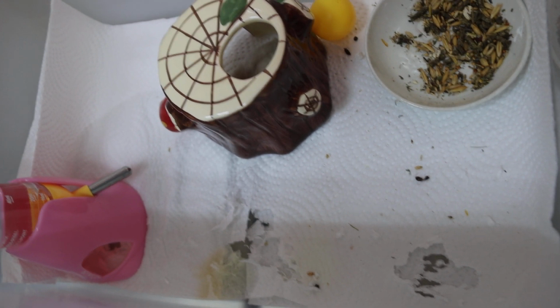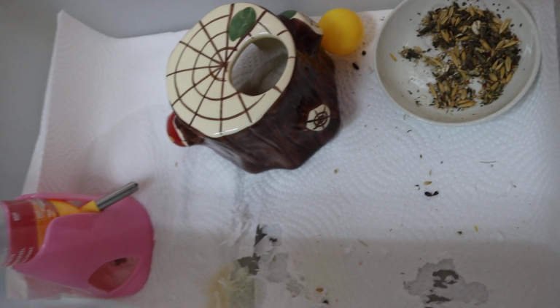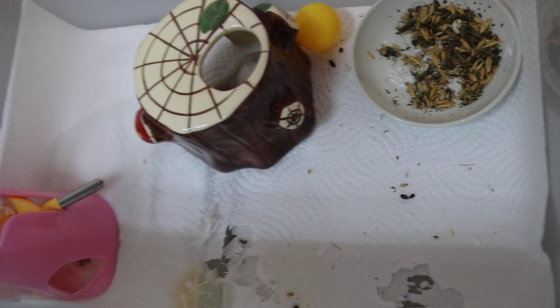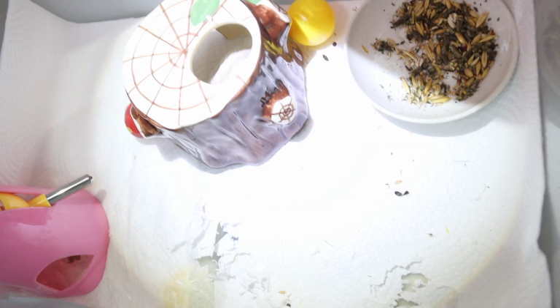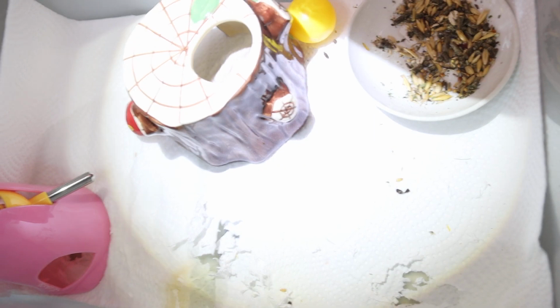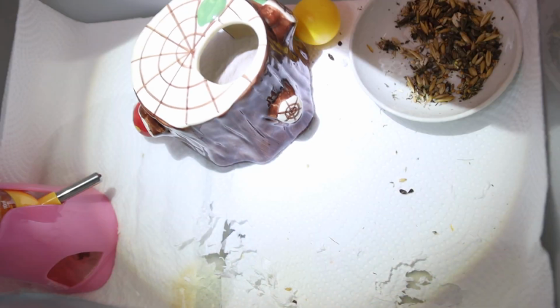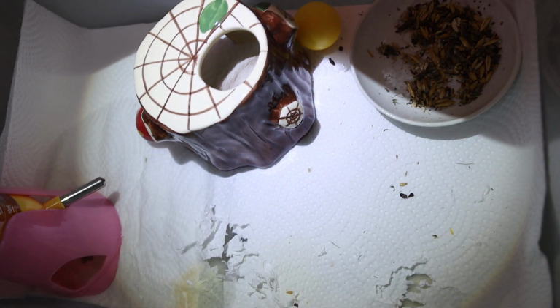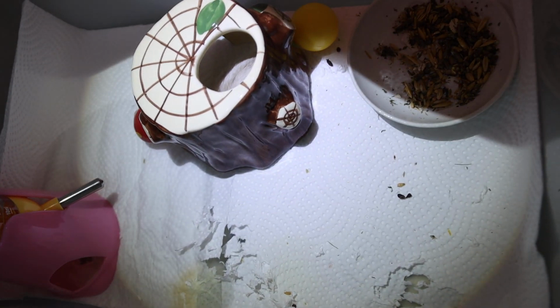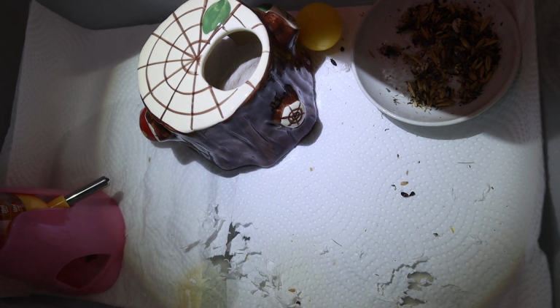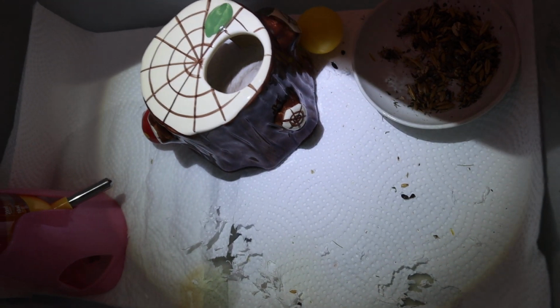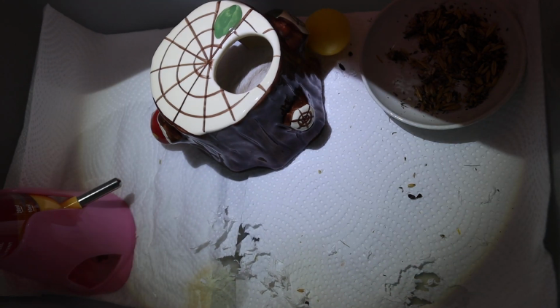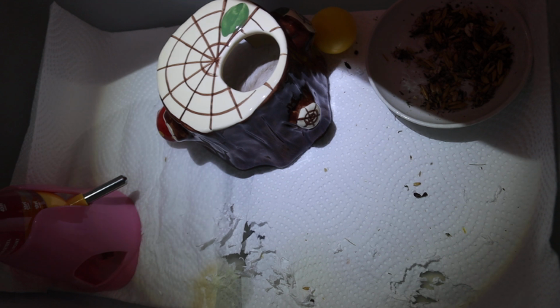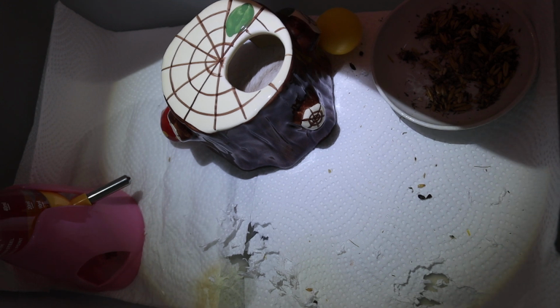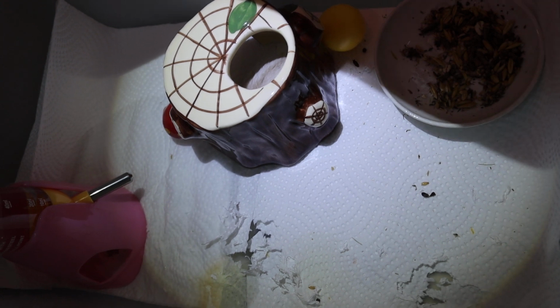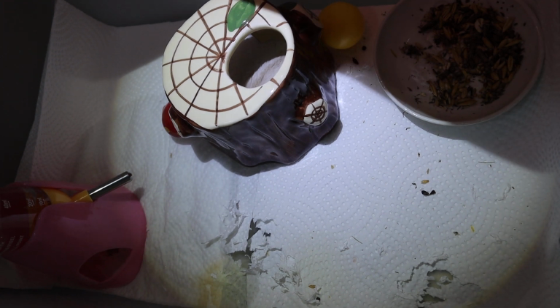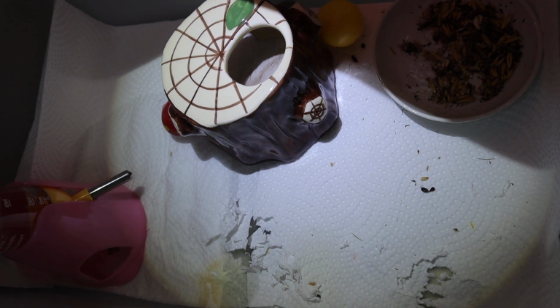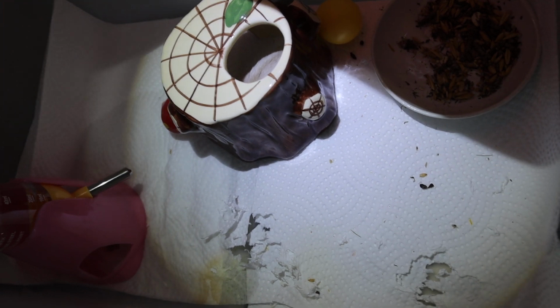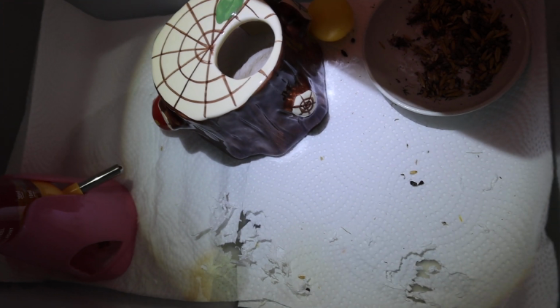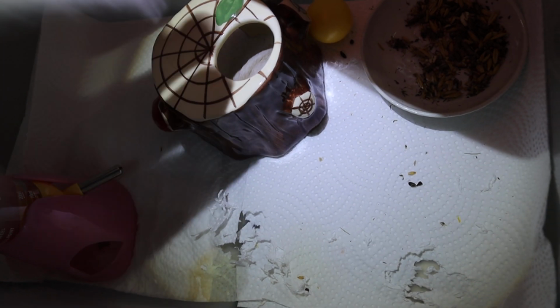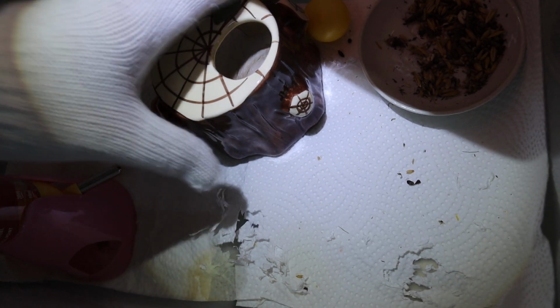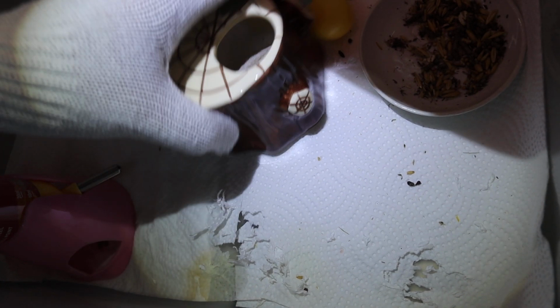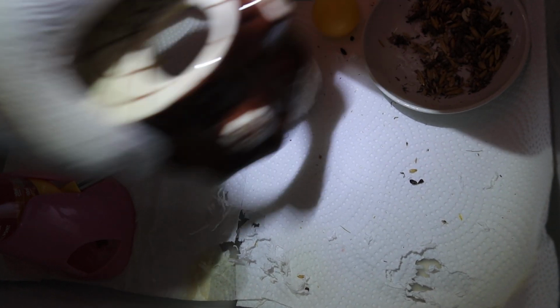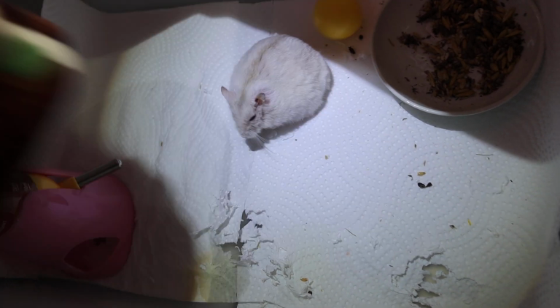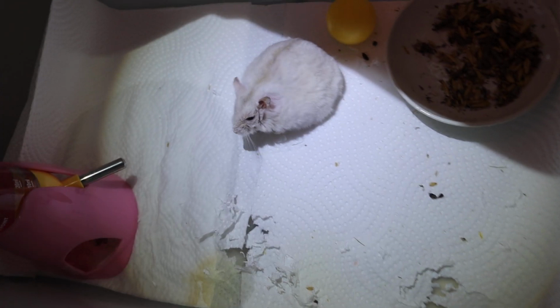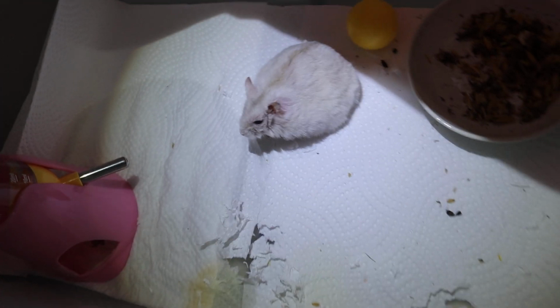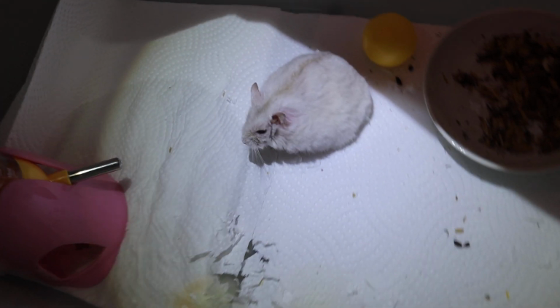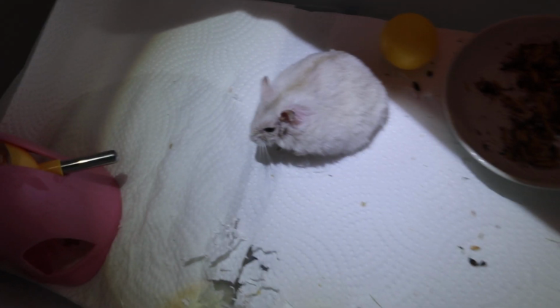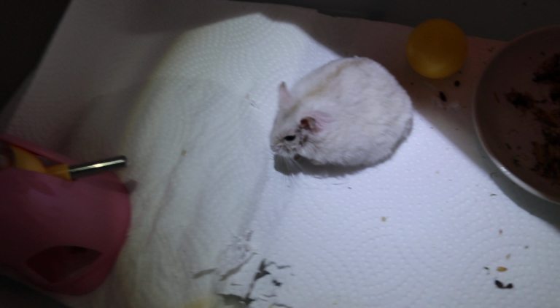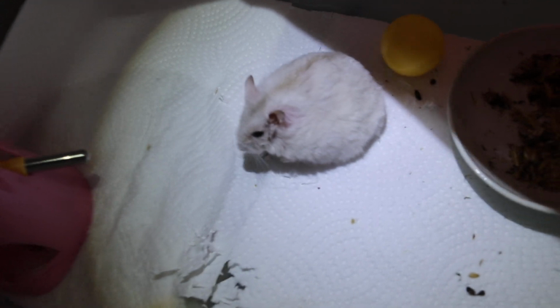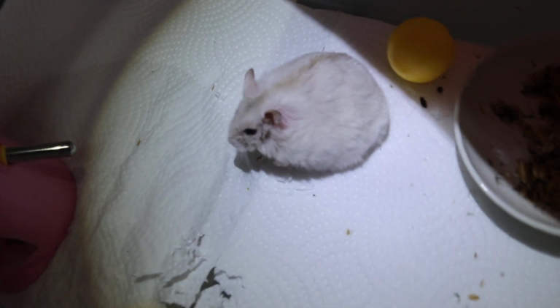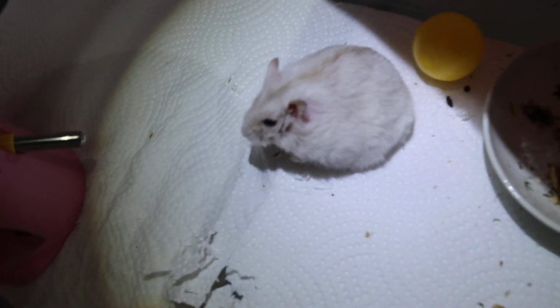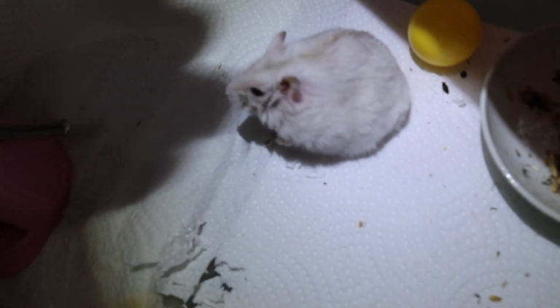Today is the 3rd of December 2020. This is a one-year-old female dwarf hamster that came in with a complaint of earwort.